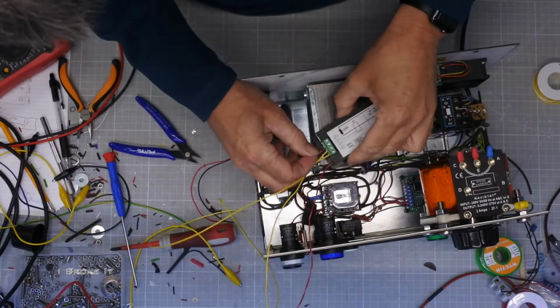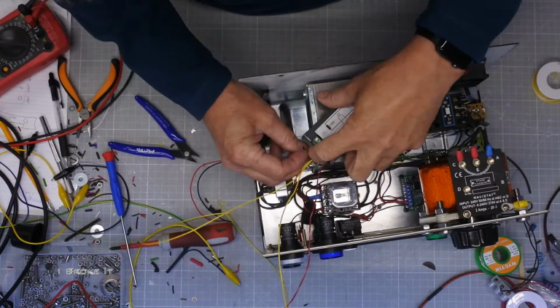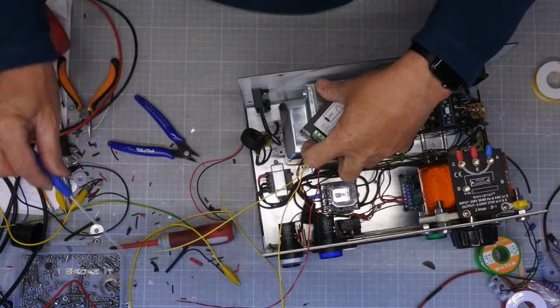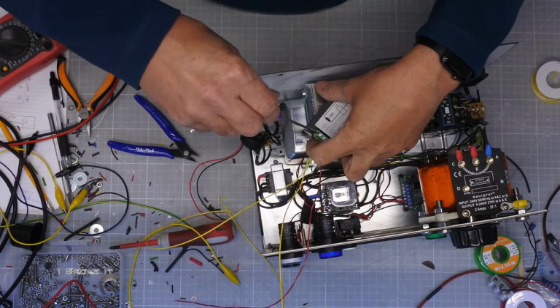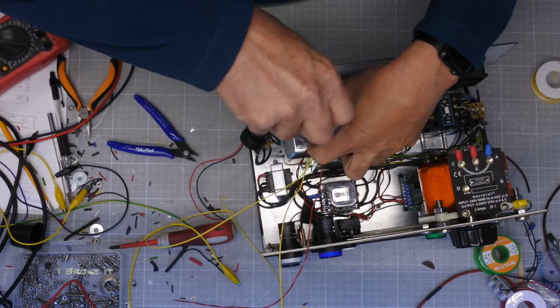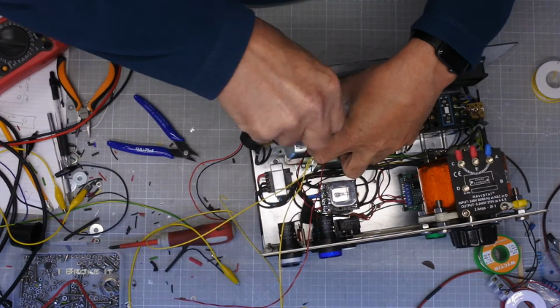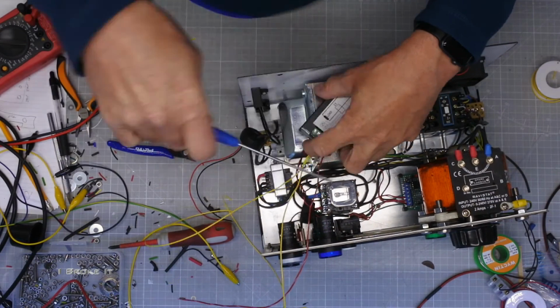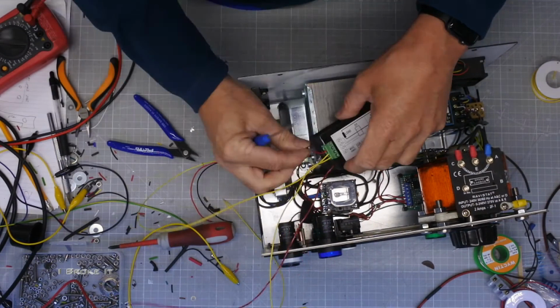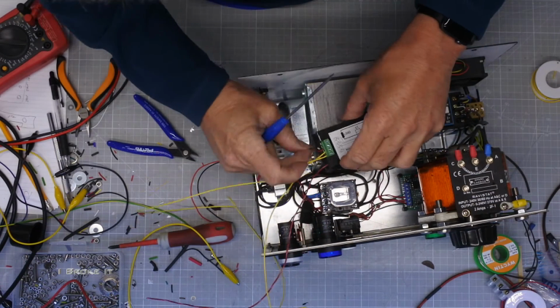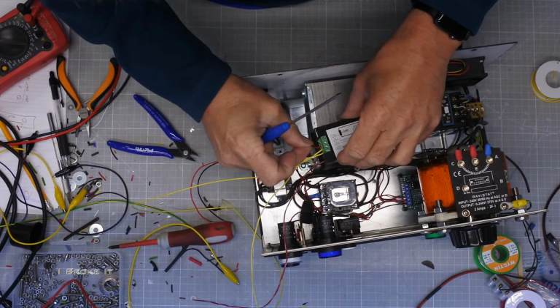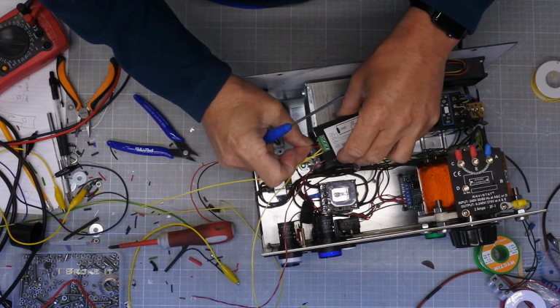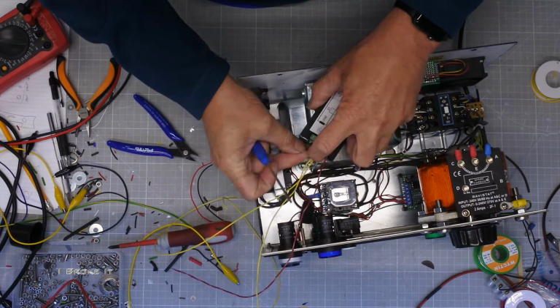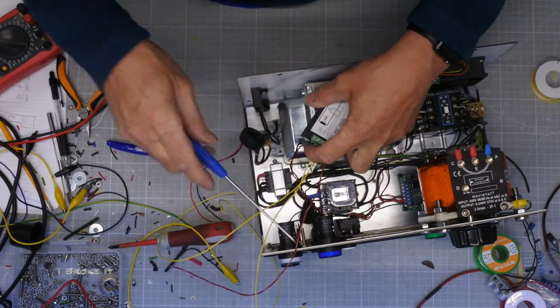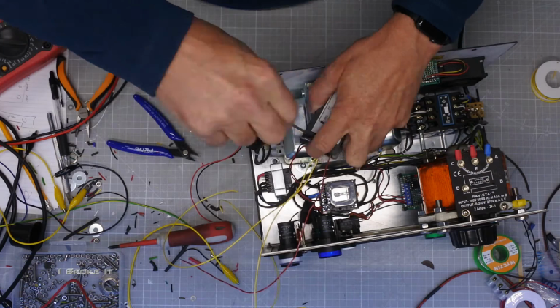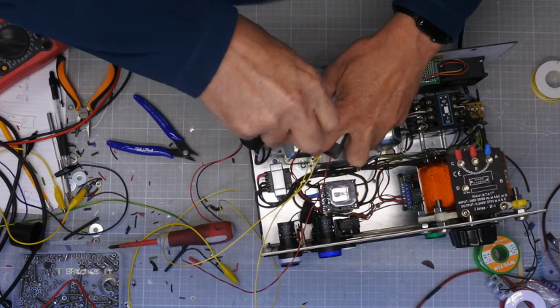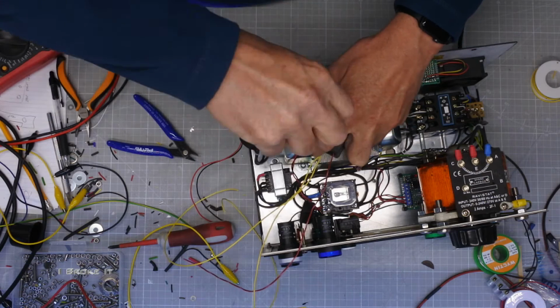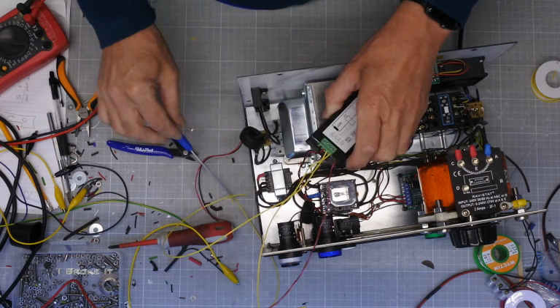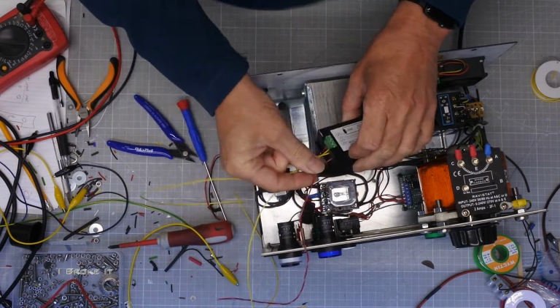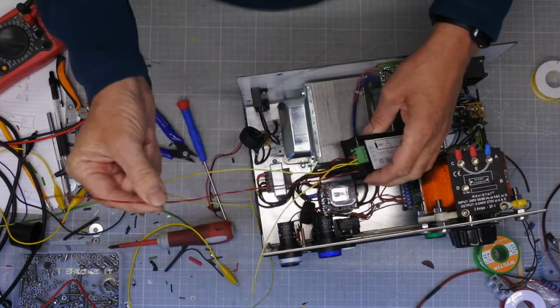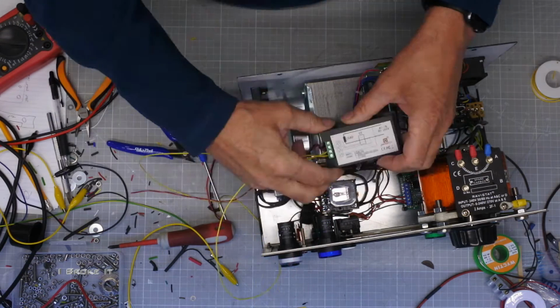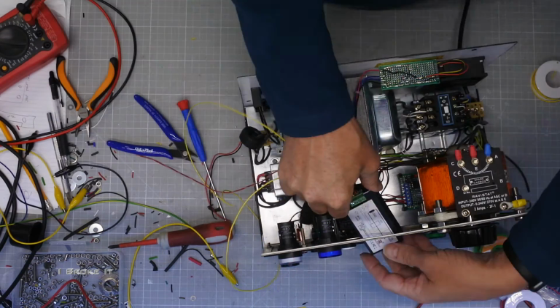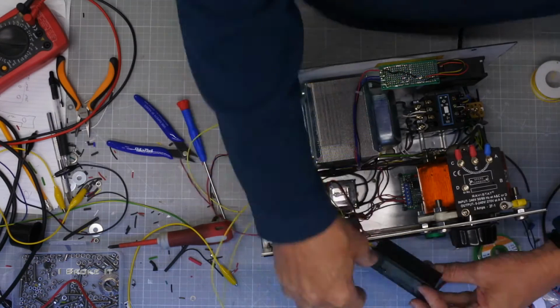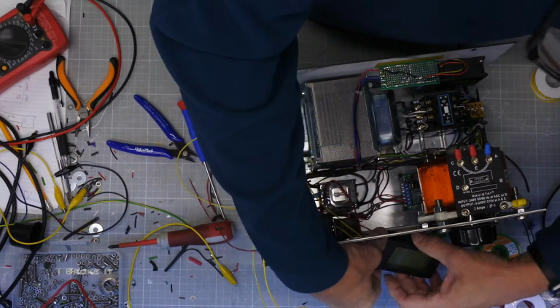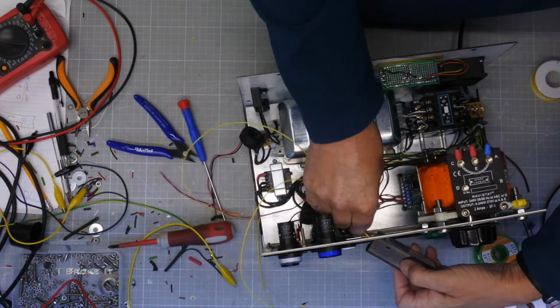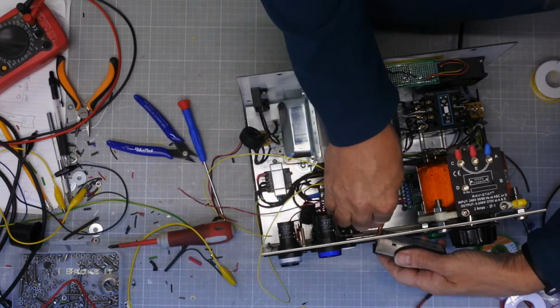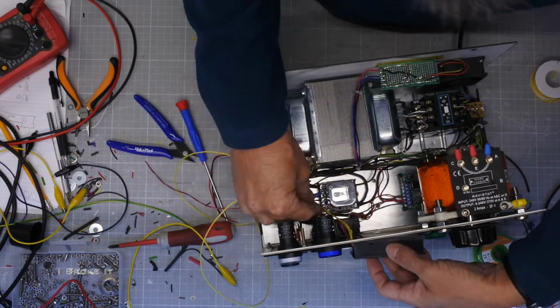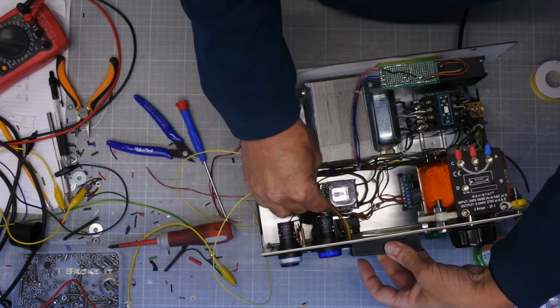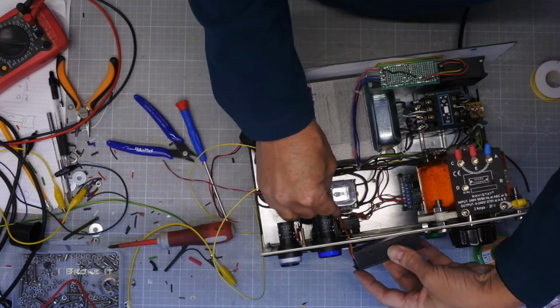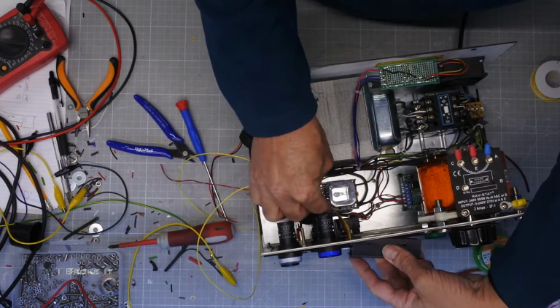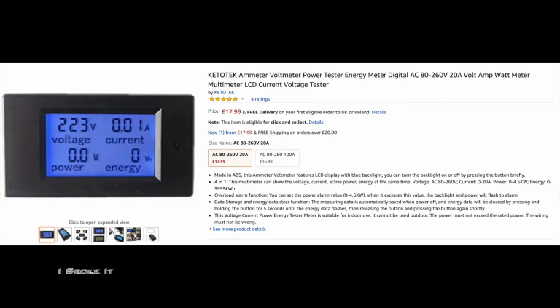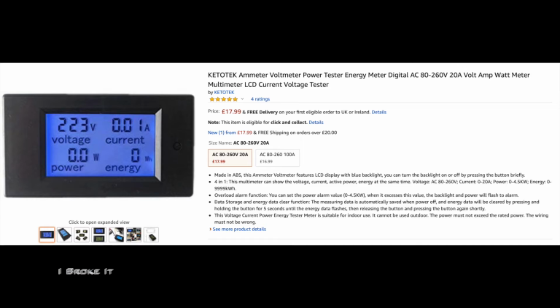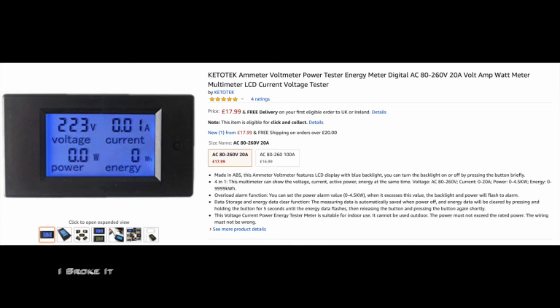The panel meters have been modified so they work down to 0V. Originally they would need around 60V before they come on. The meters are from Amazon and come in several different versions.